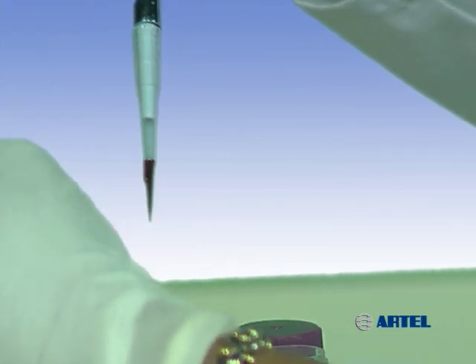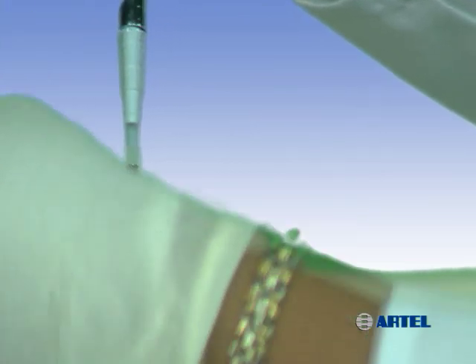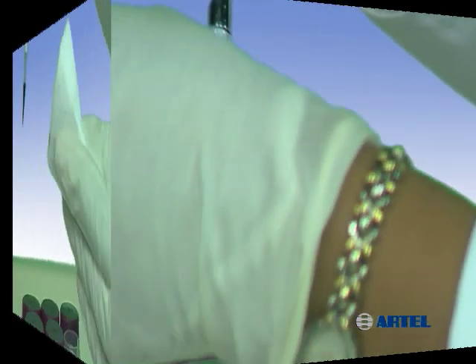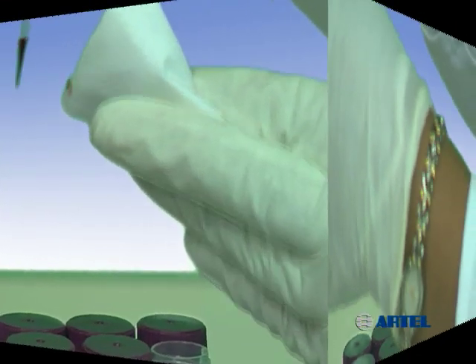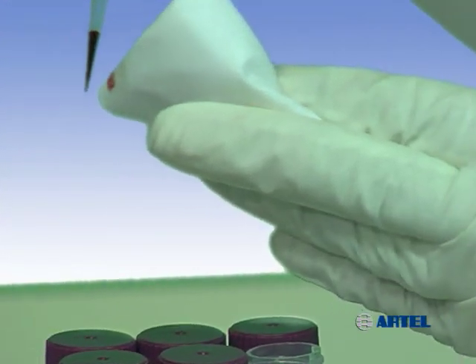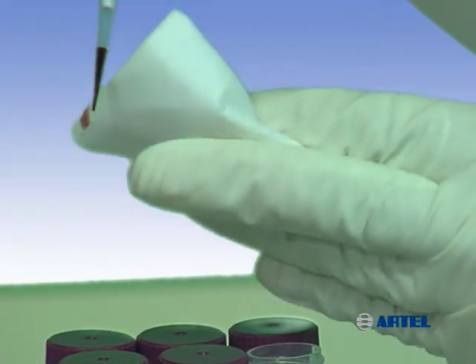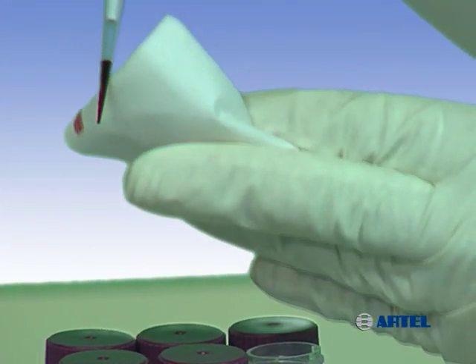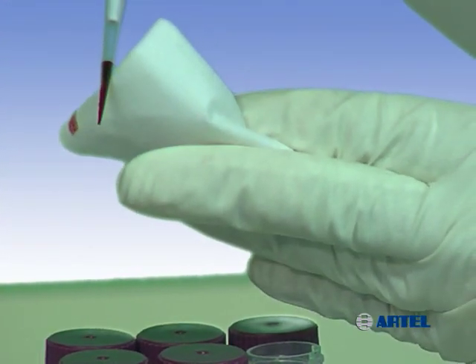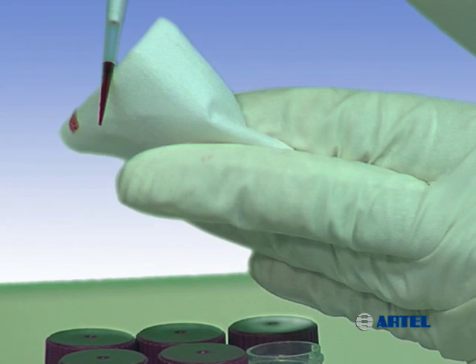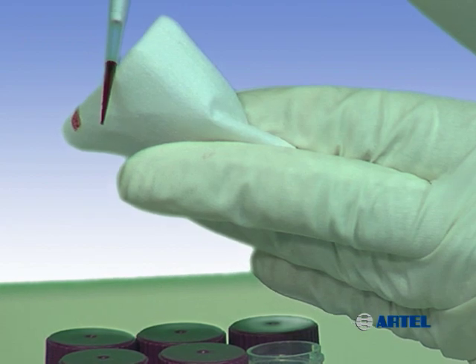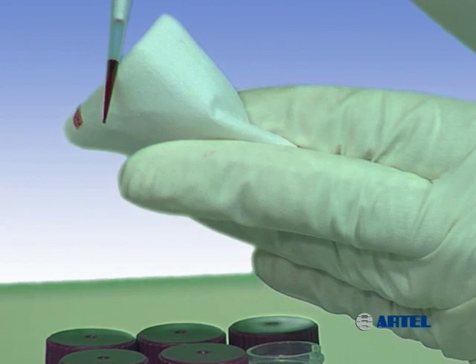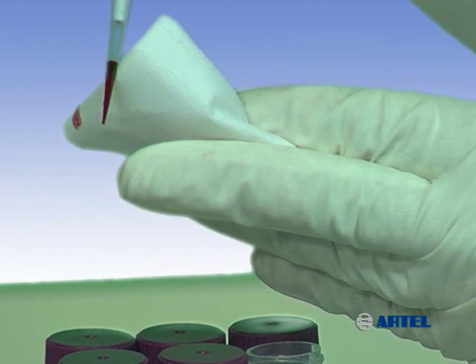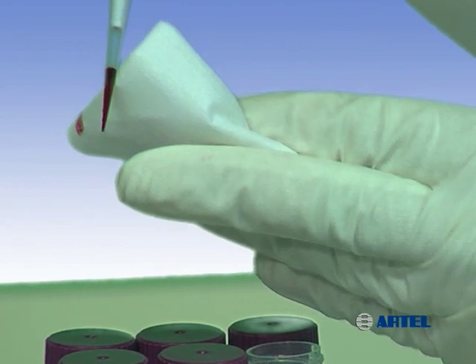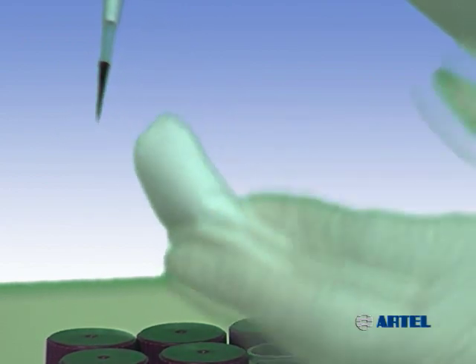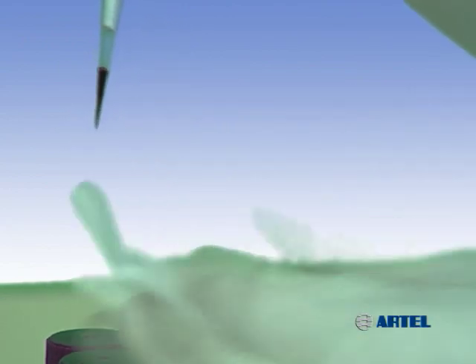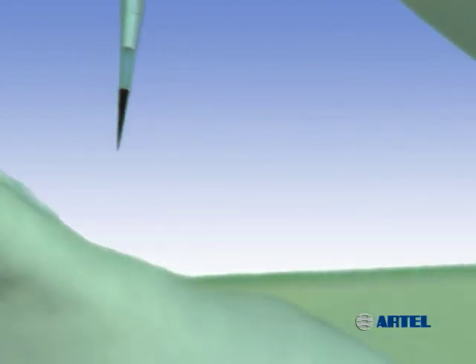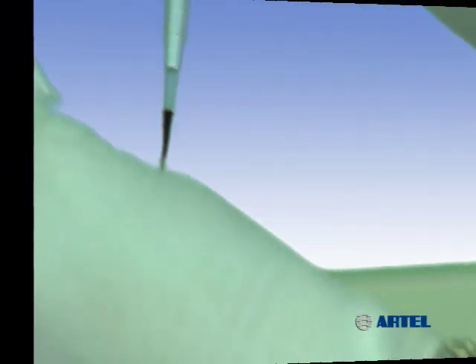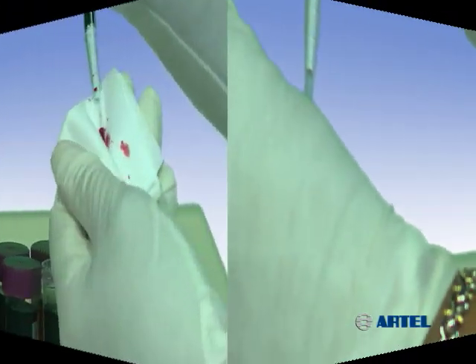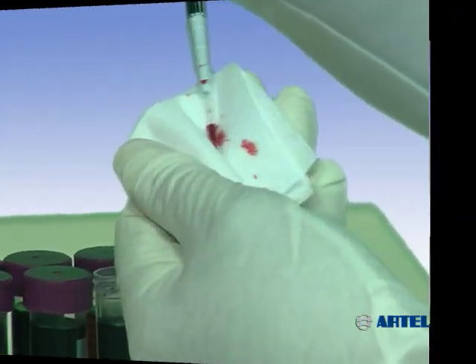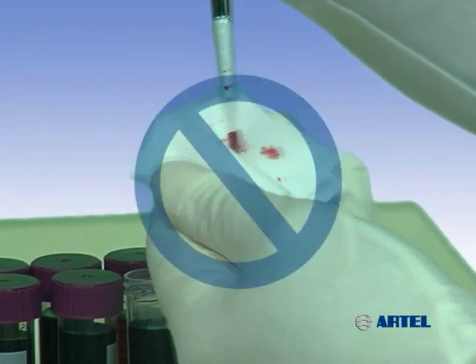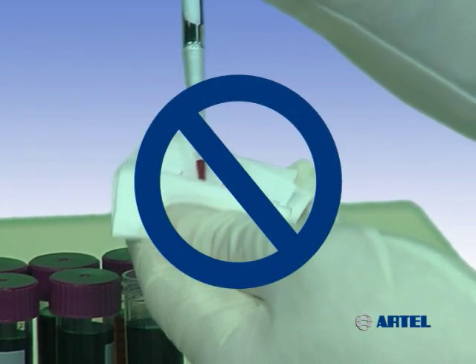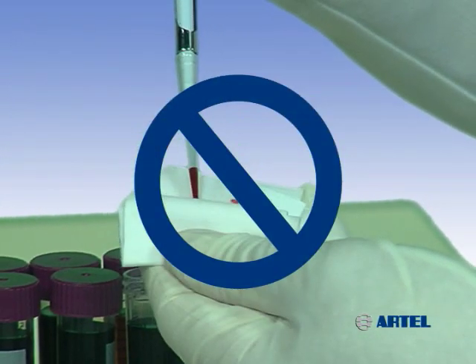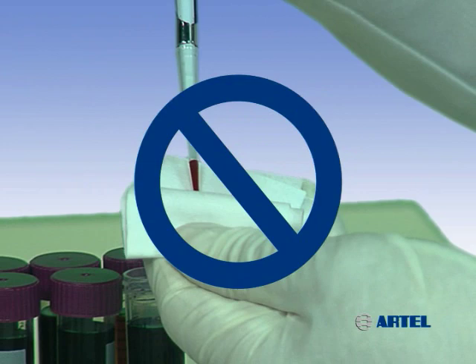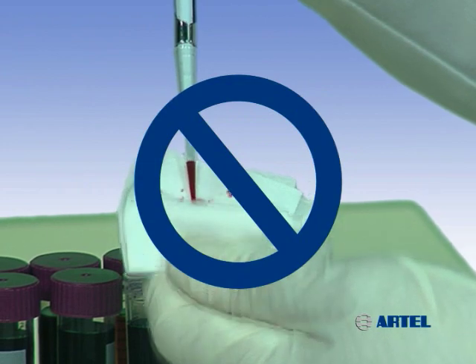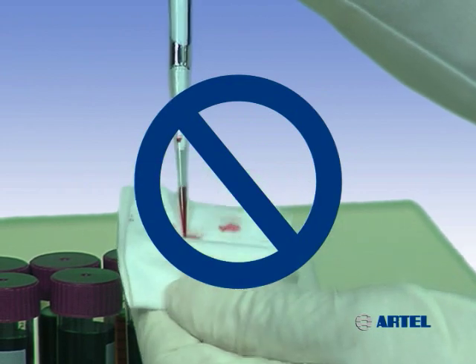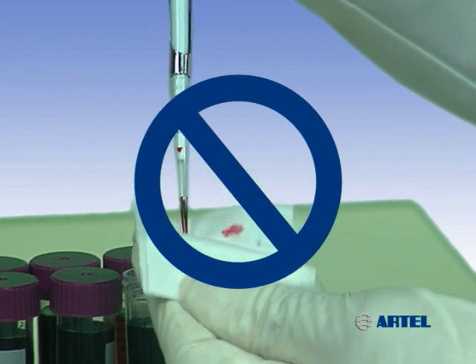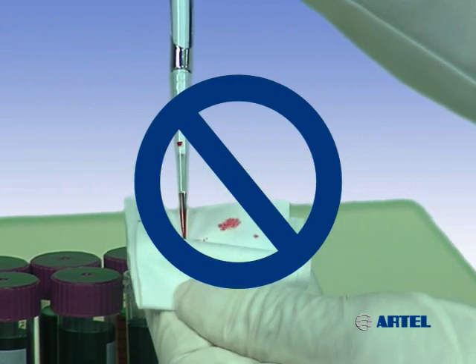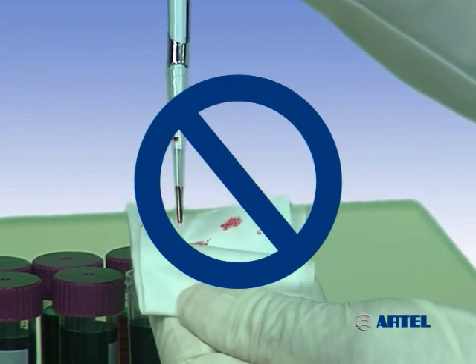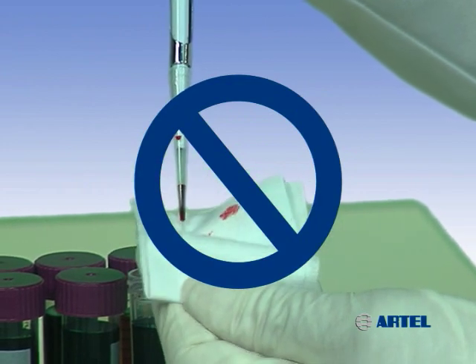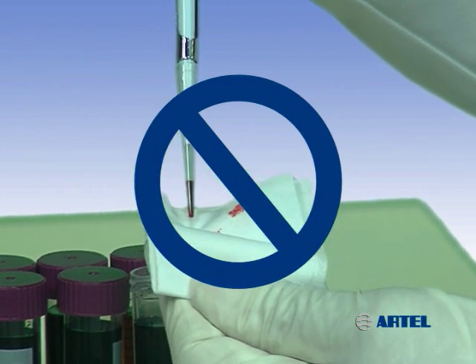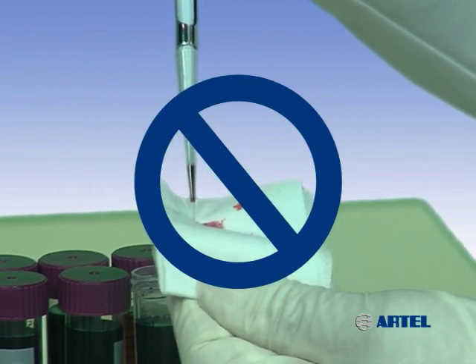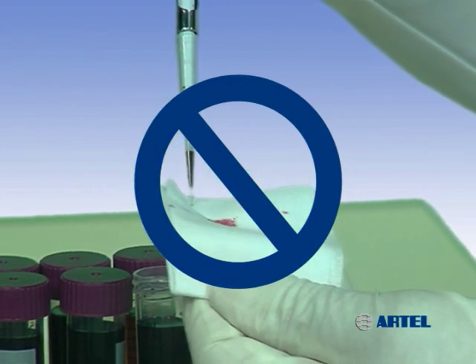If you decide to remove the extra droplets from the tip exterior, it's important to stay clear of the tip opening. Additionally, avoid a full tip wipe because this could cause sample loss due to wicking out of the tip.